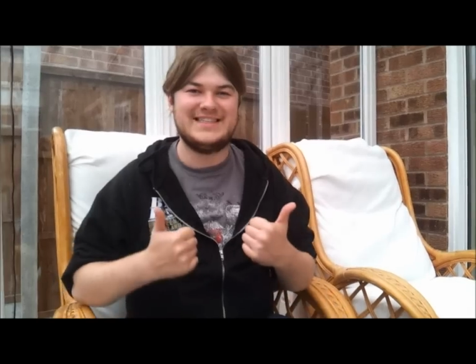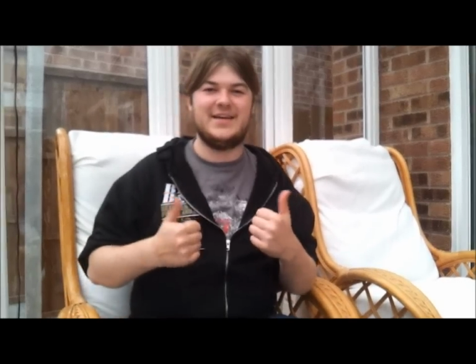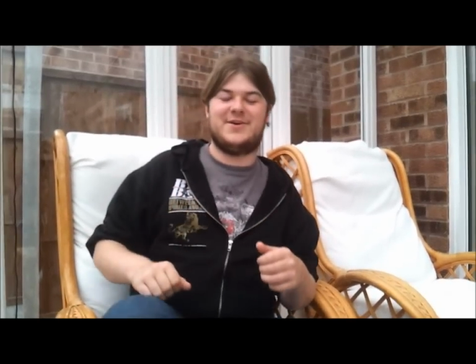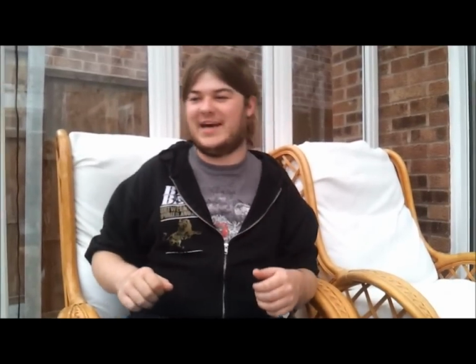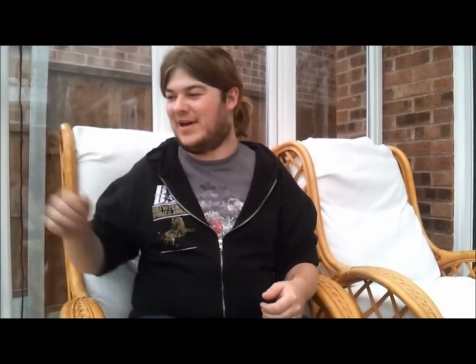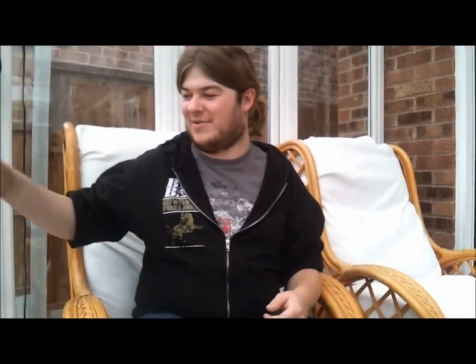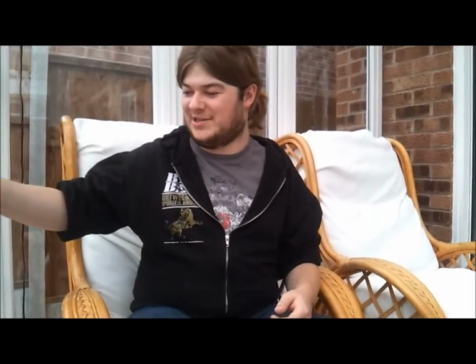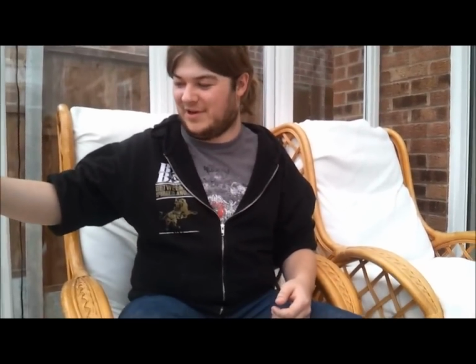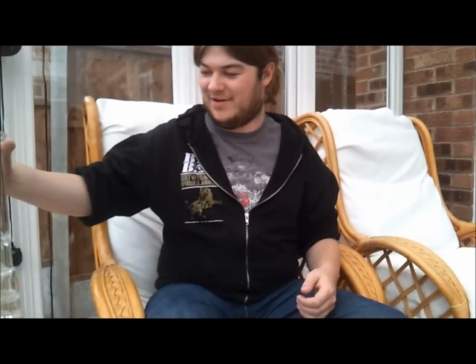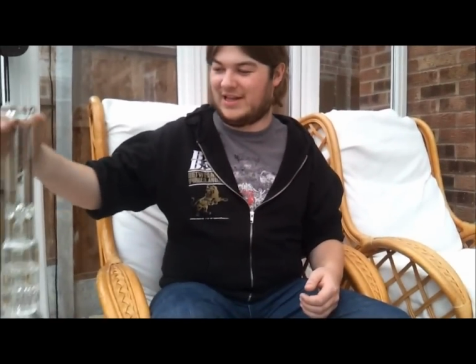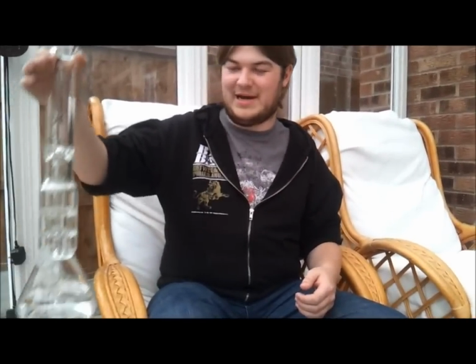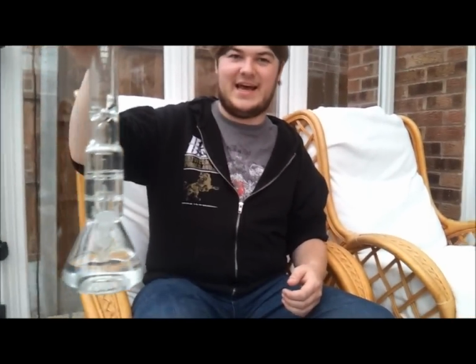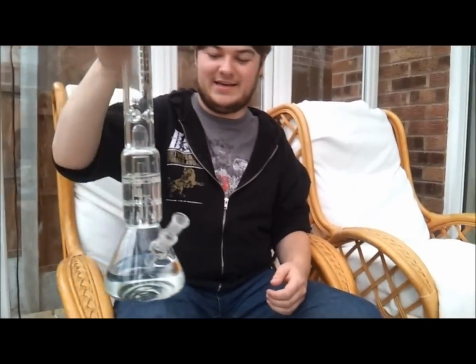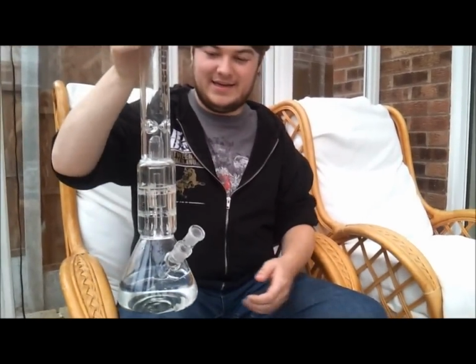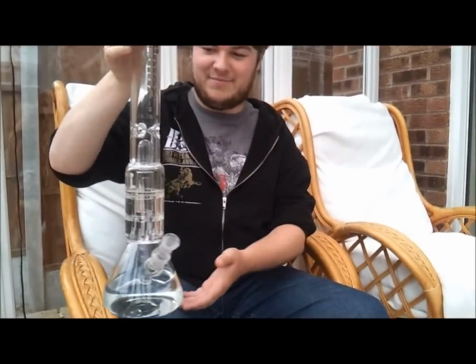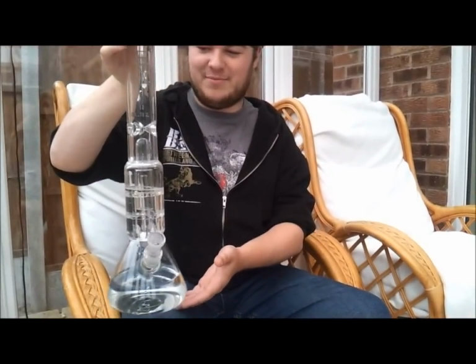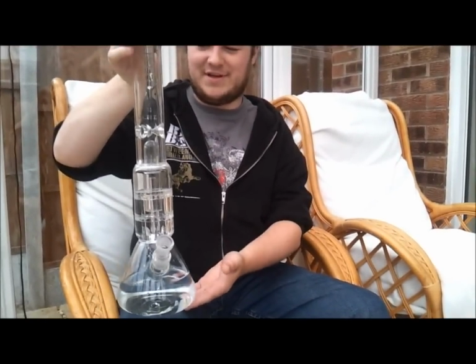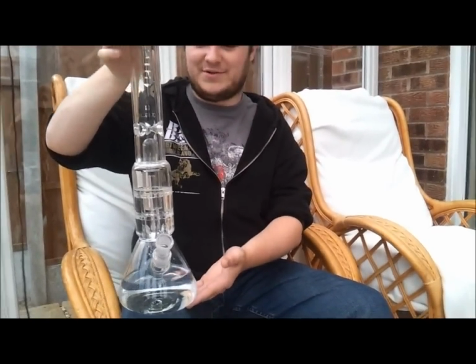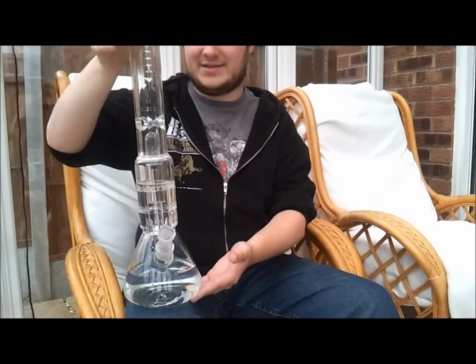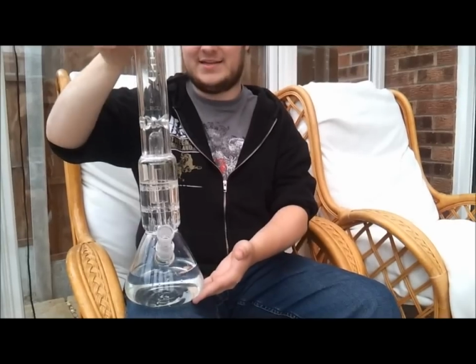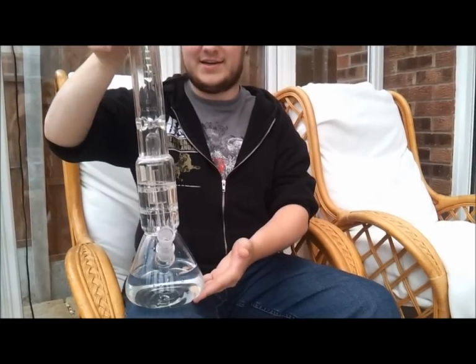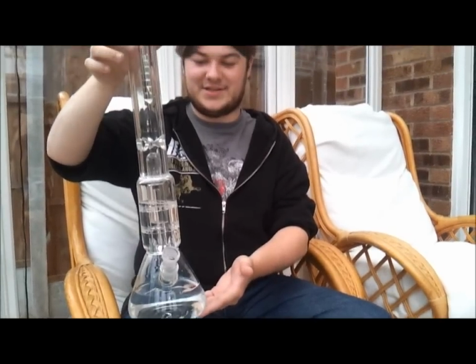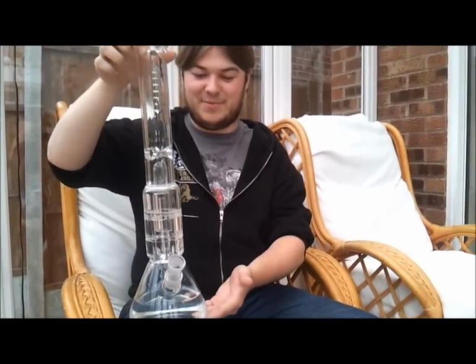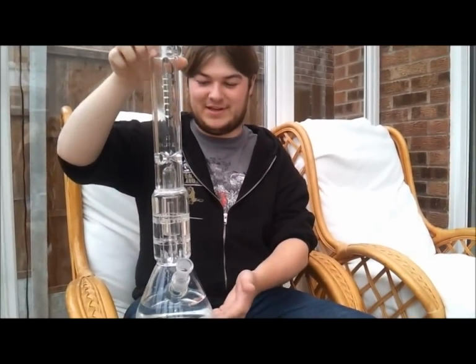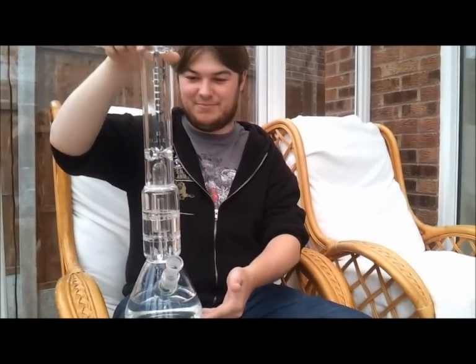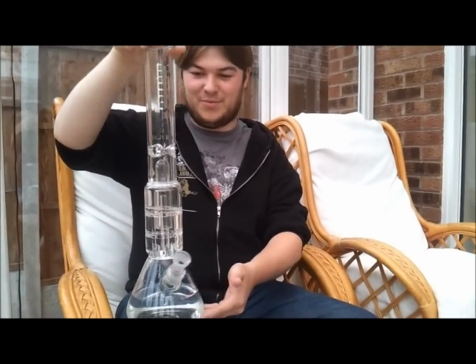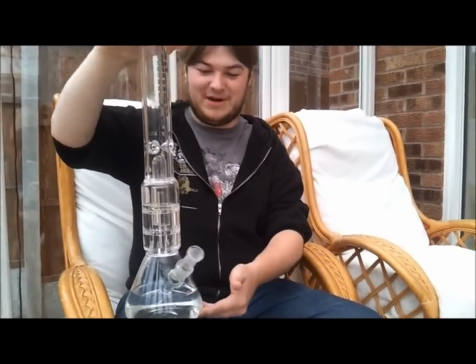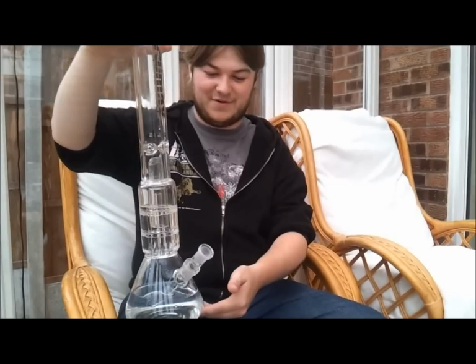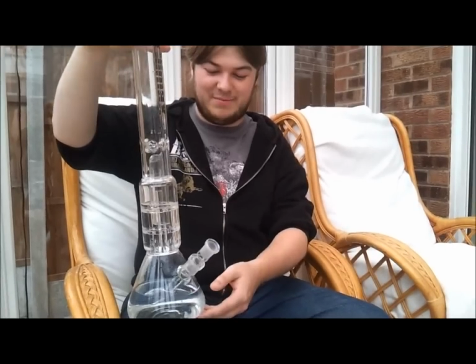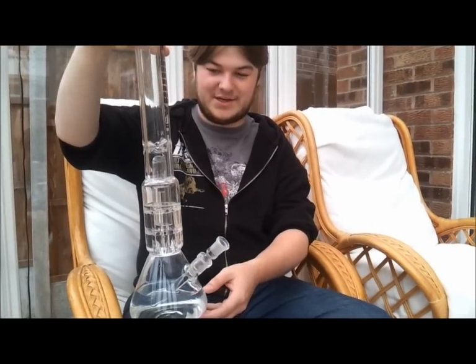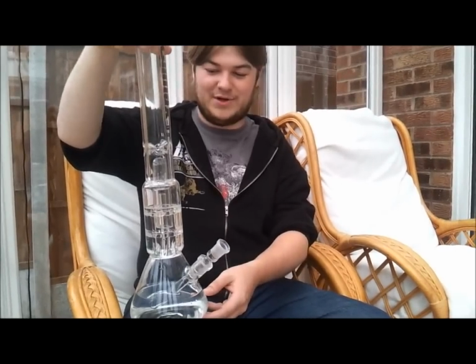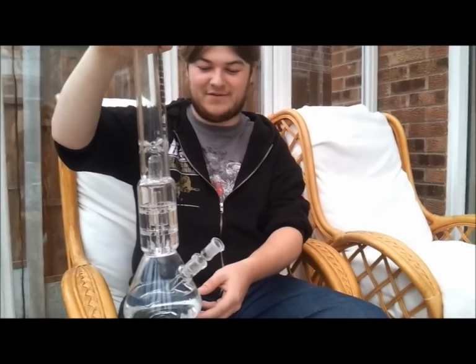Hi, so today we have the mighty review of the Climax A. I have been very much looking forward to this as it's very quickly become one of my favourite ever bongs in the world ever.